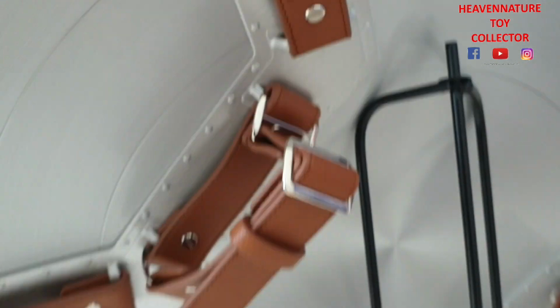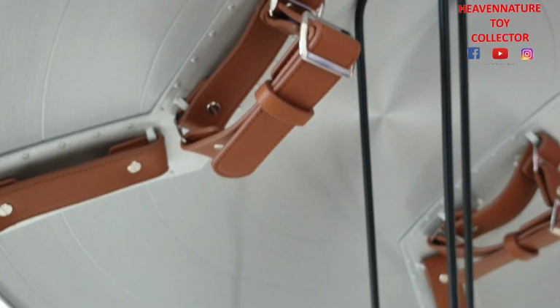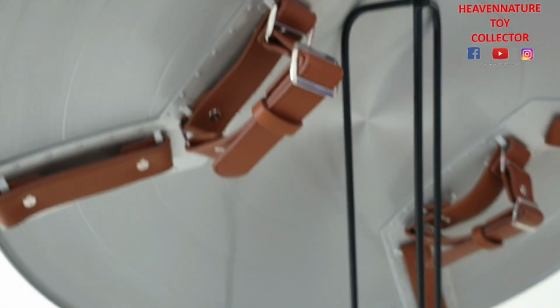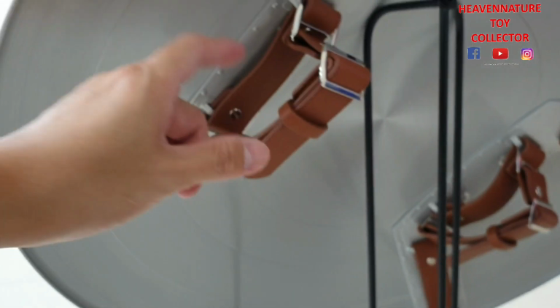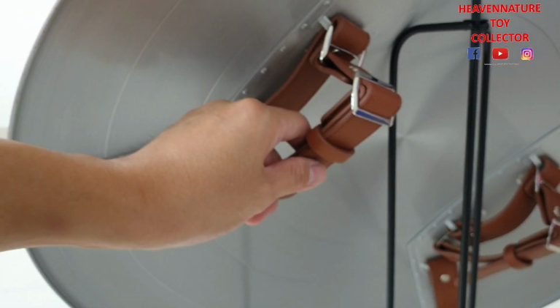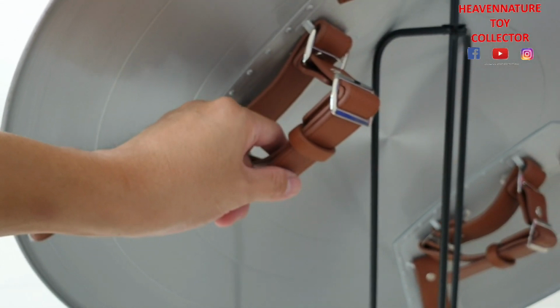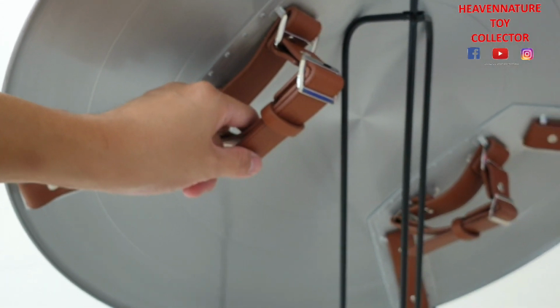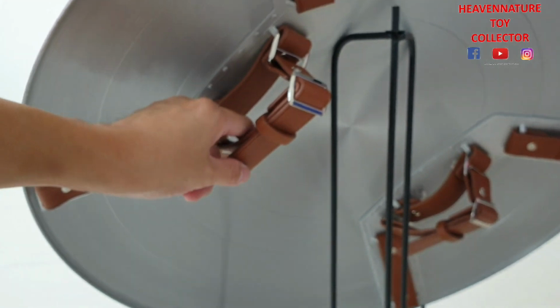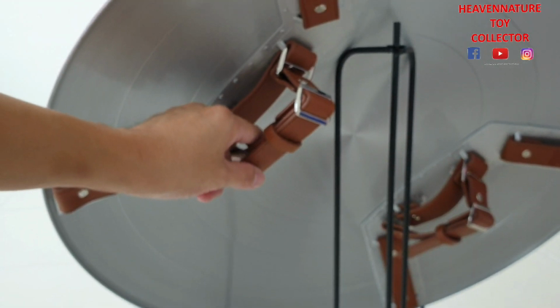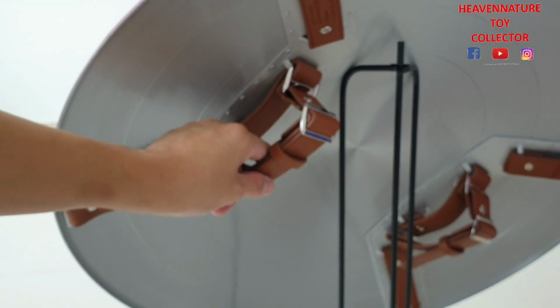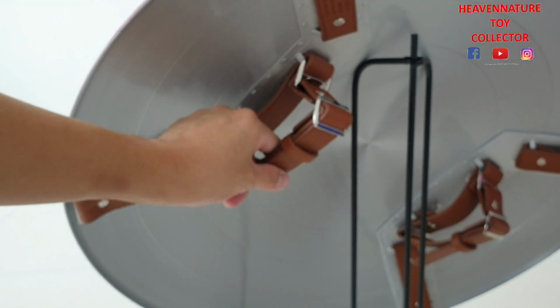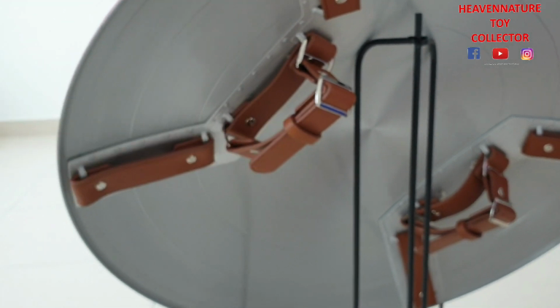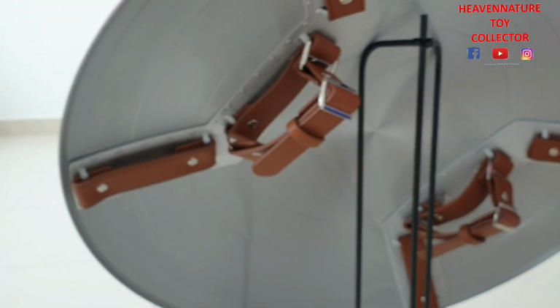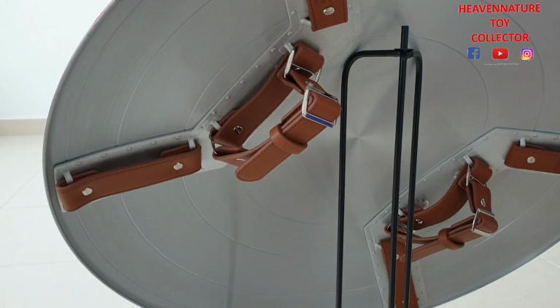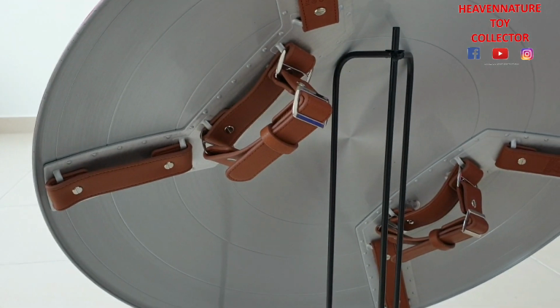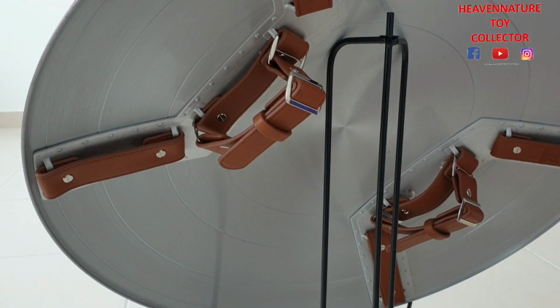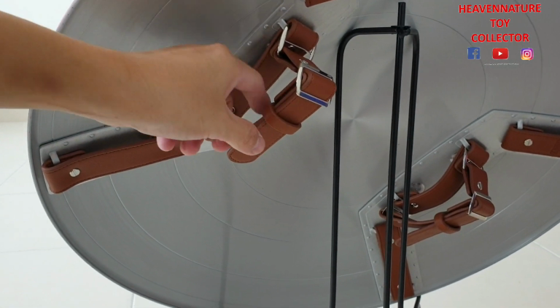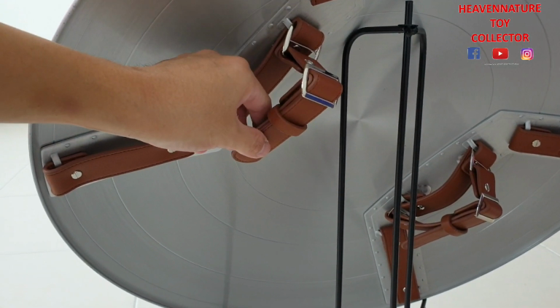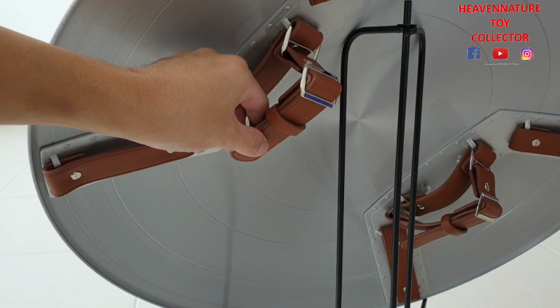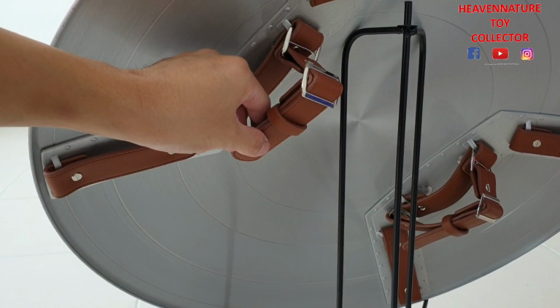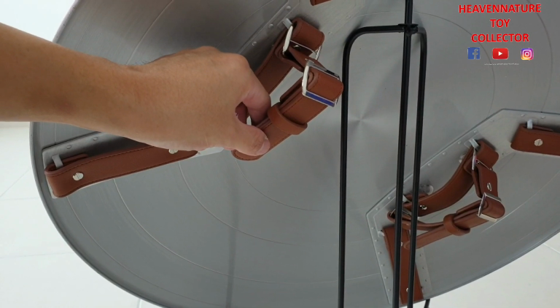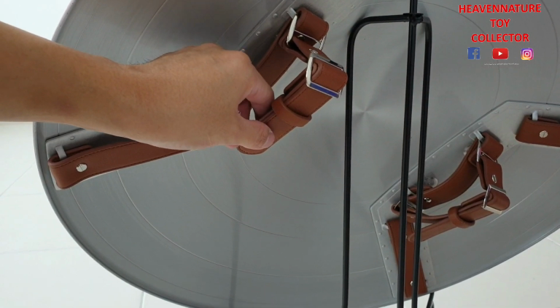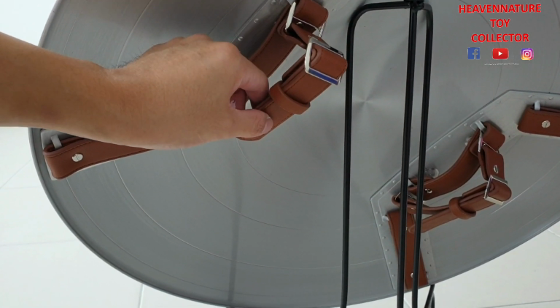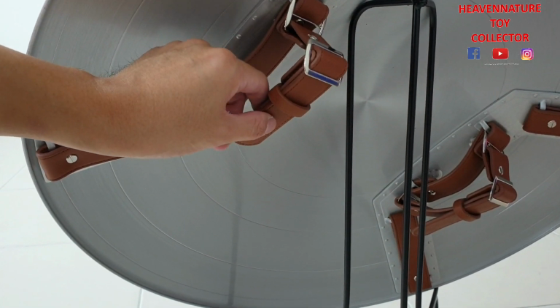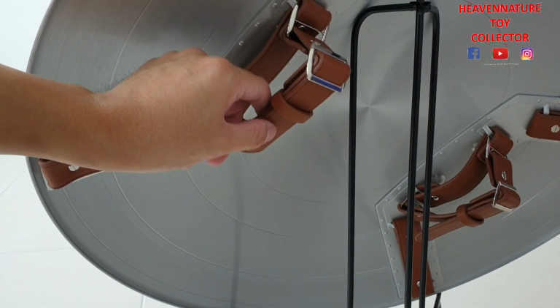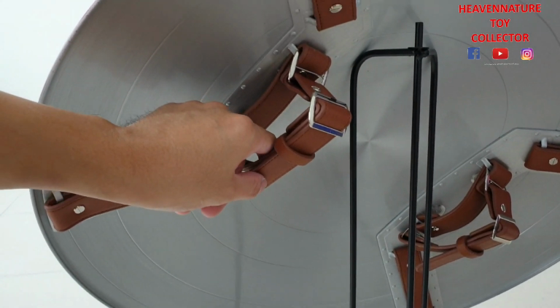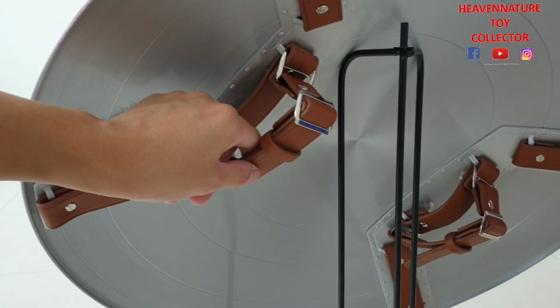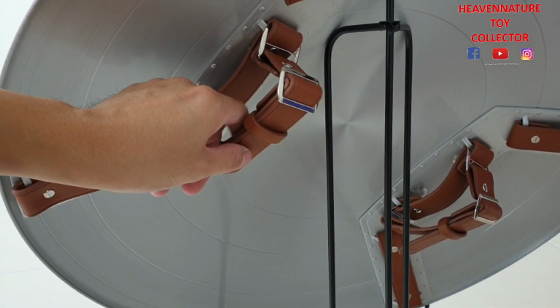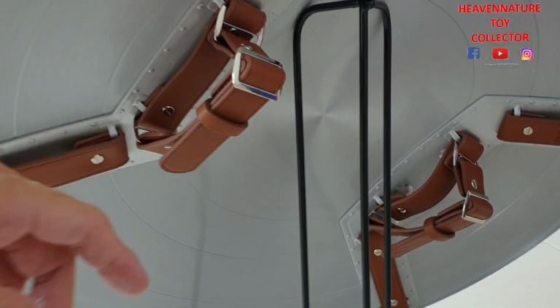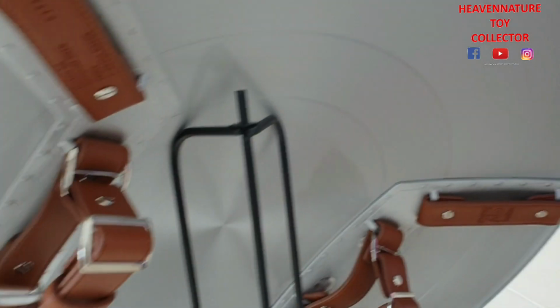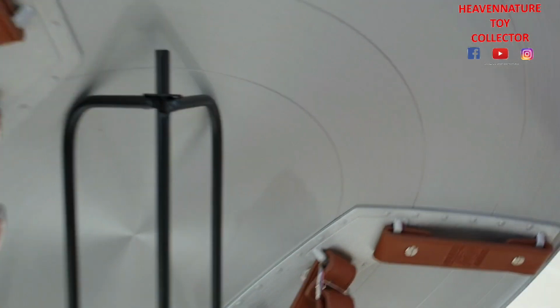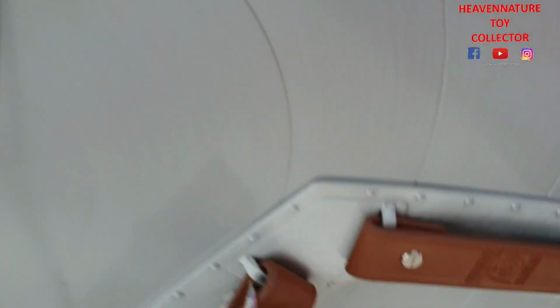The leather on this one — they improved it, making it a harder rubber. The original one is very soft, which is not so good for long-term holding.